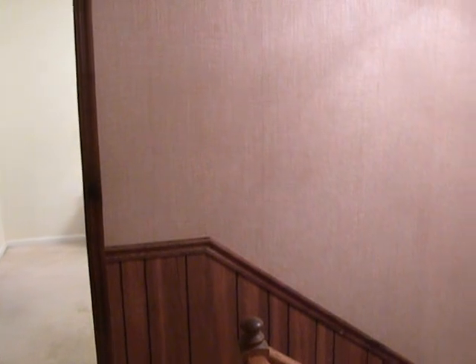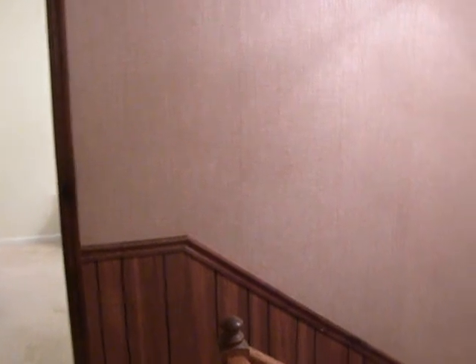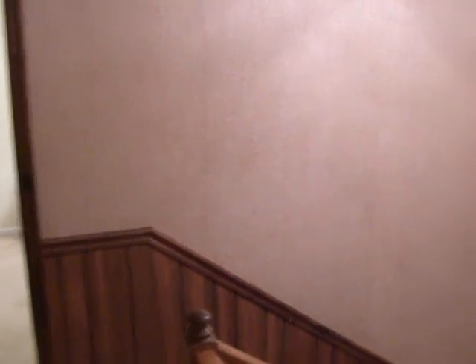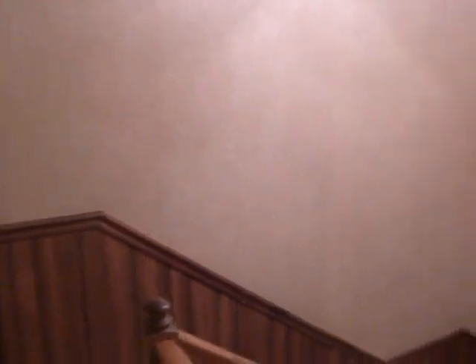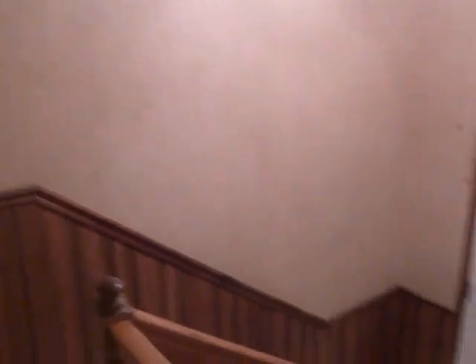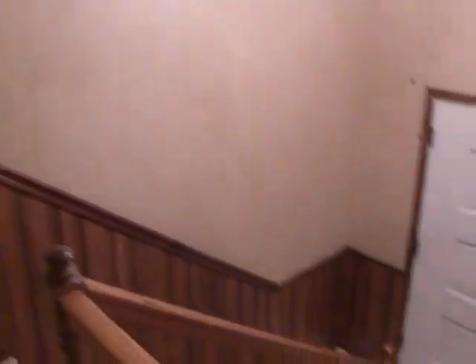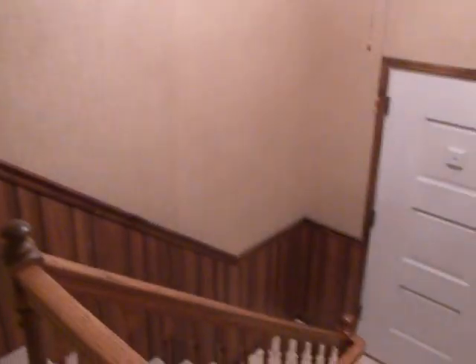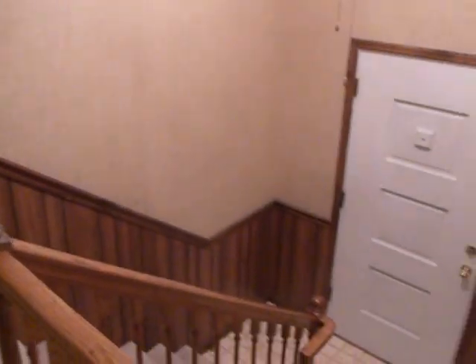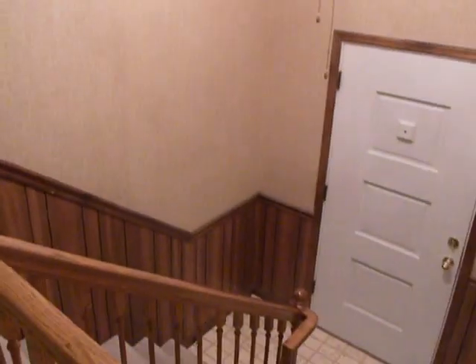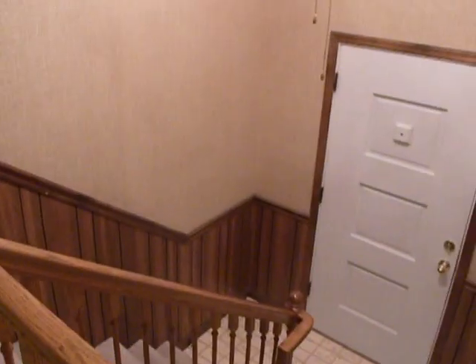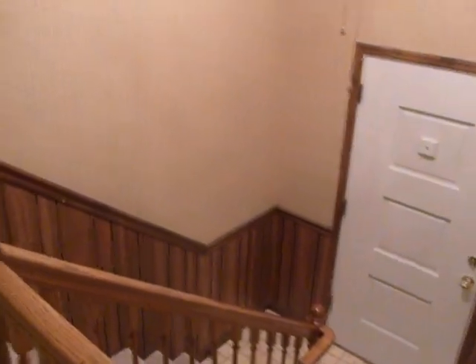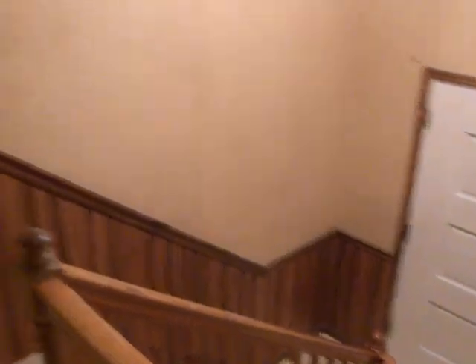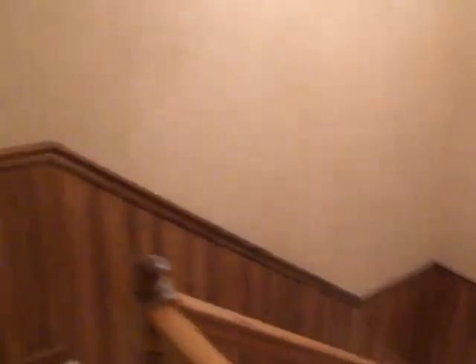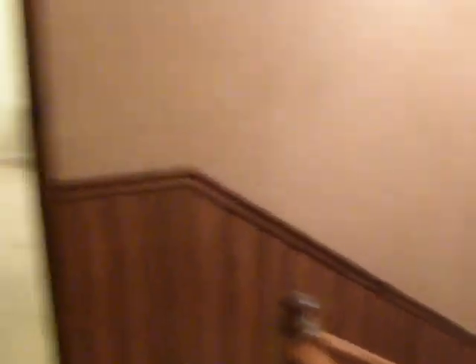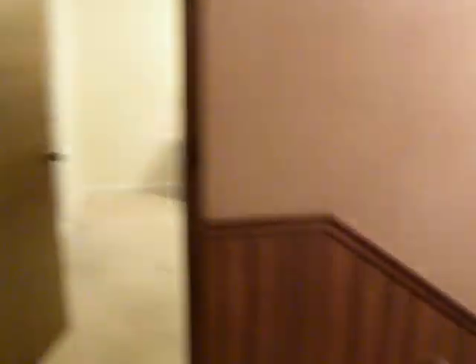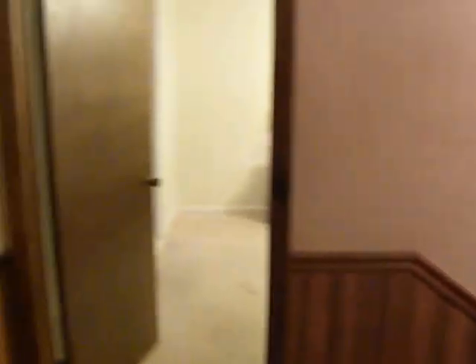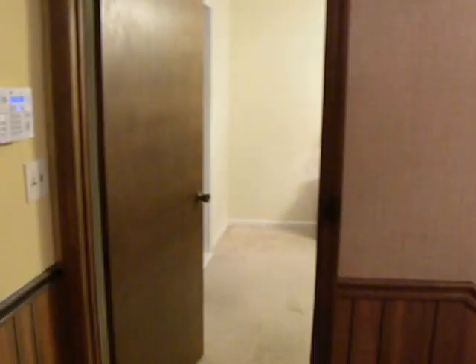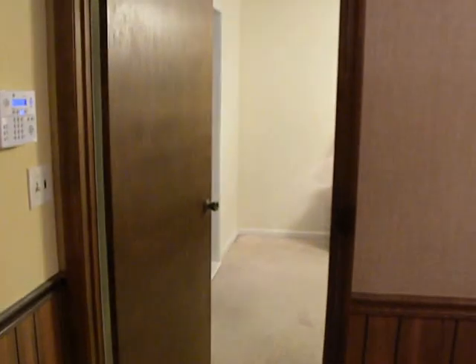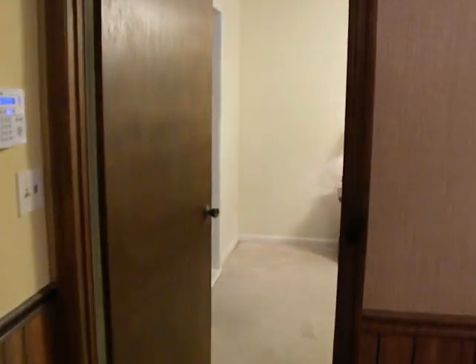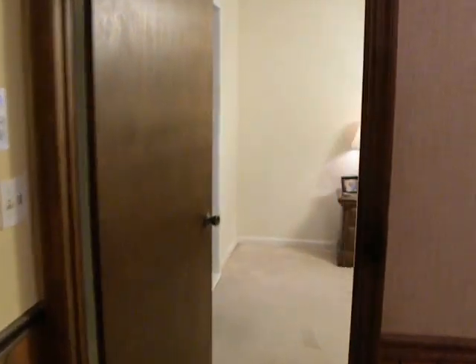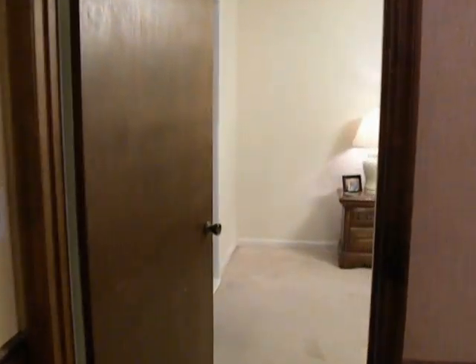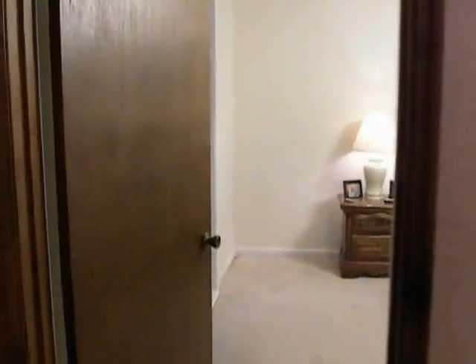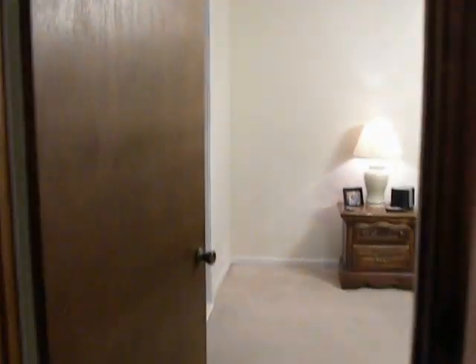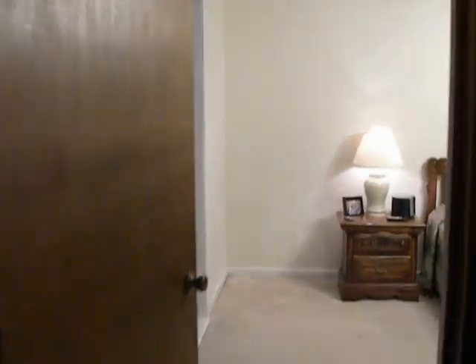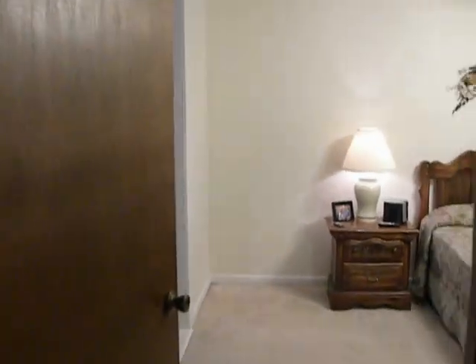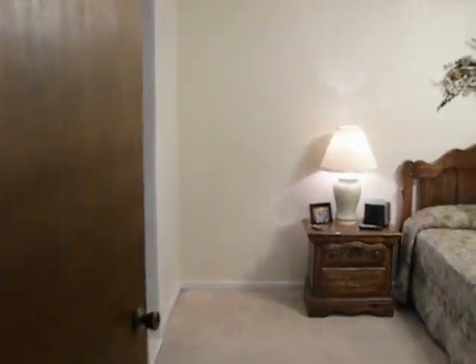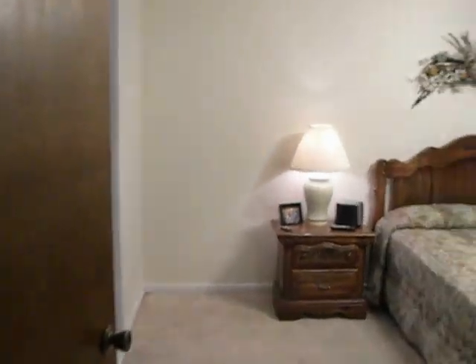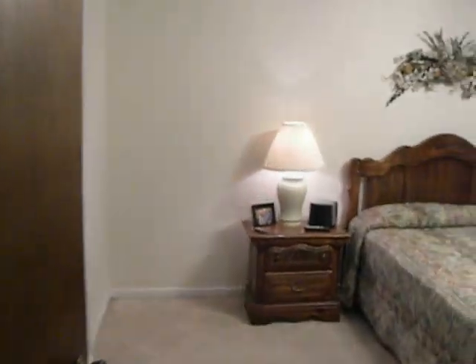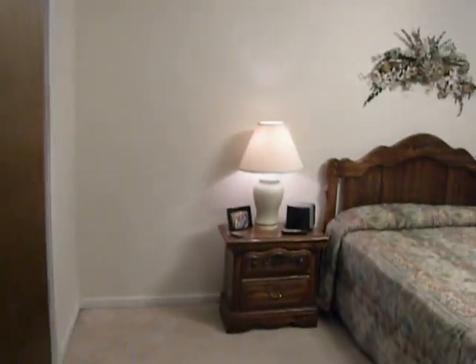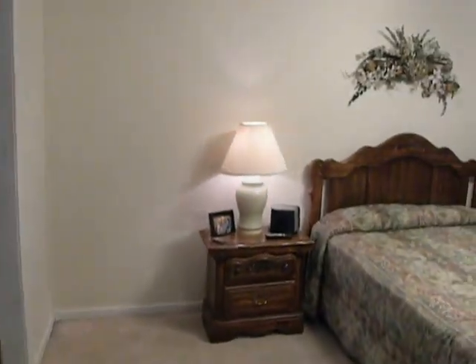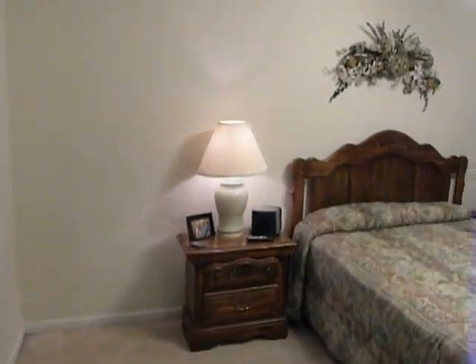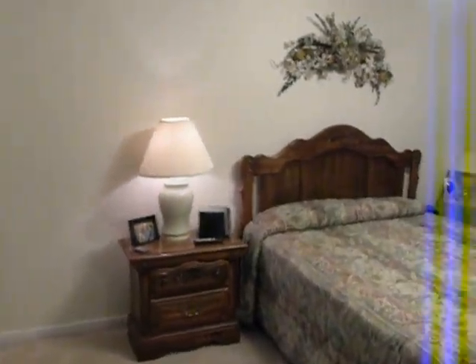We're standing in the entryway for 2517 Standerford Hills Drive. Upstairs on this home you have the four bedrooms.